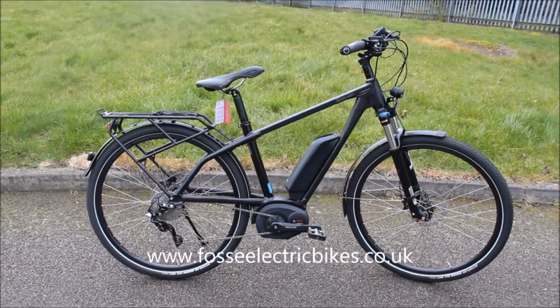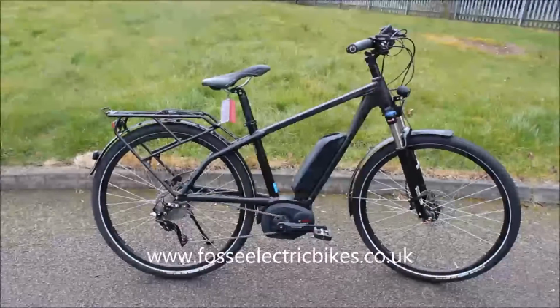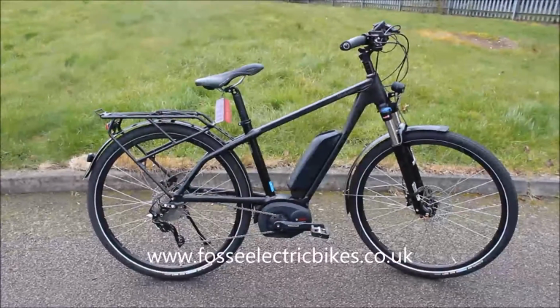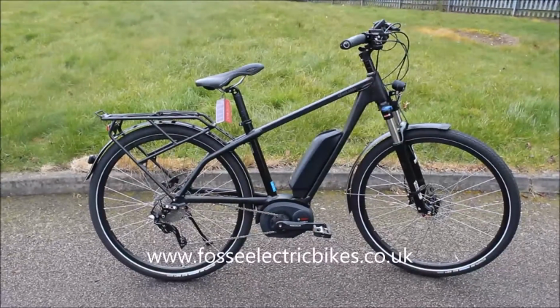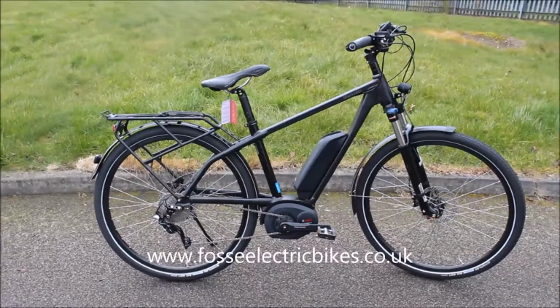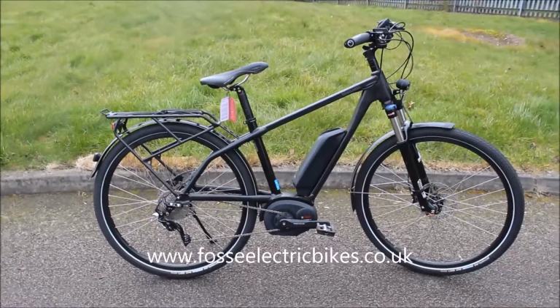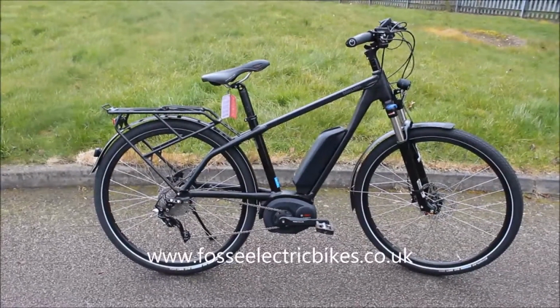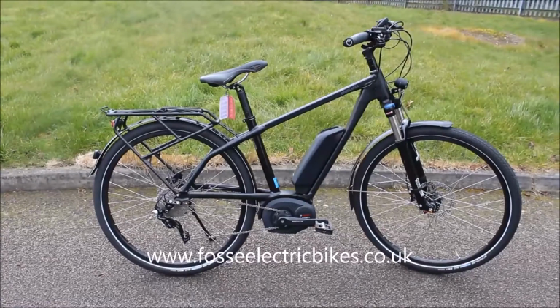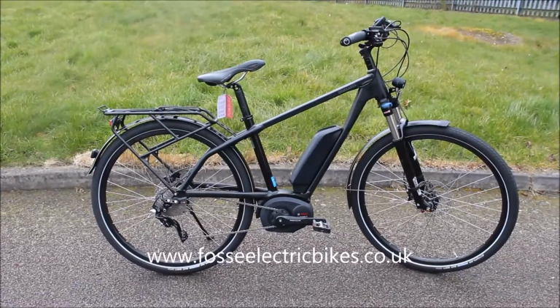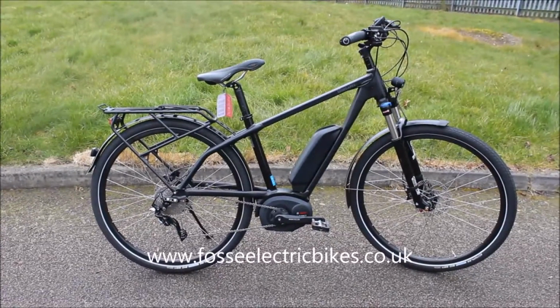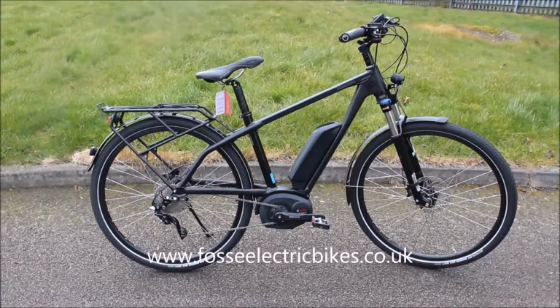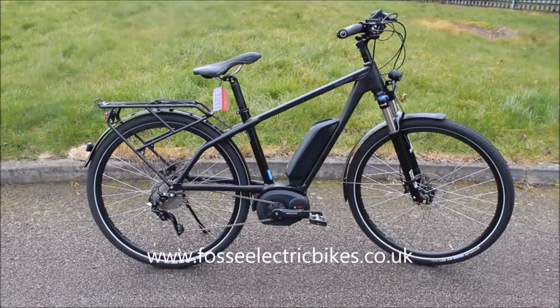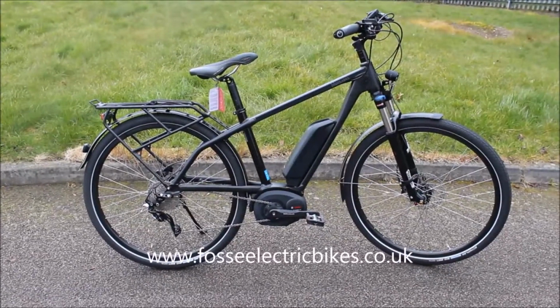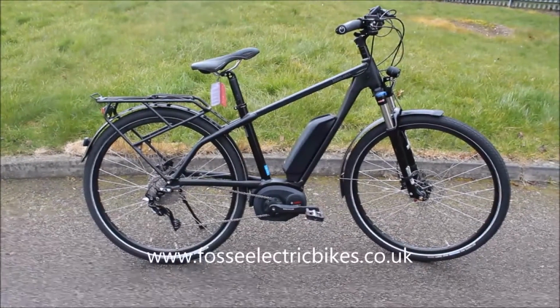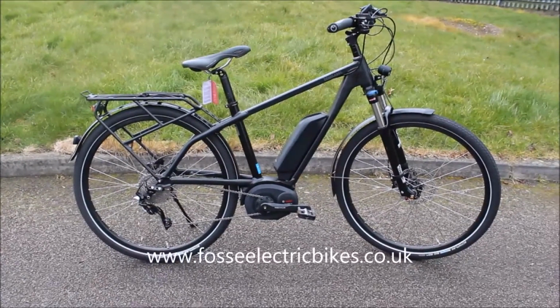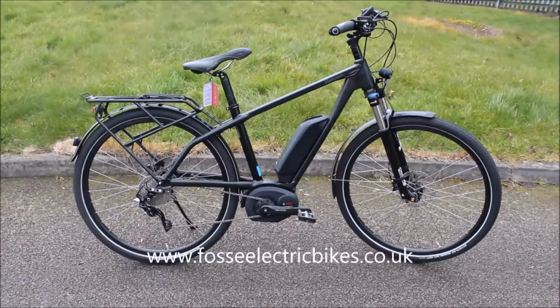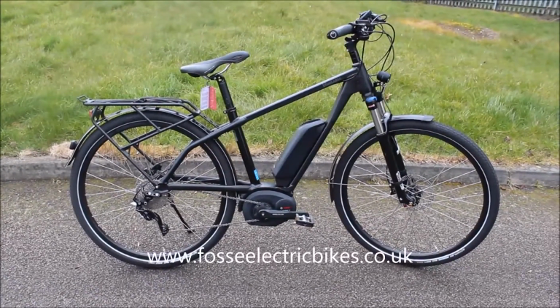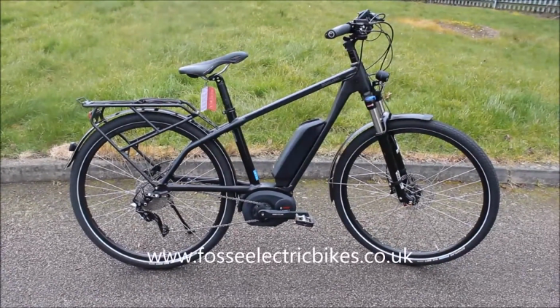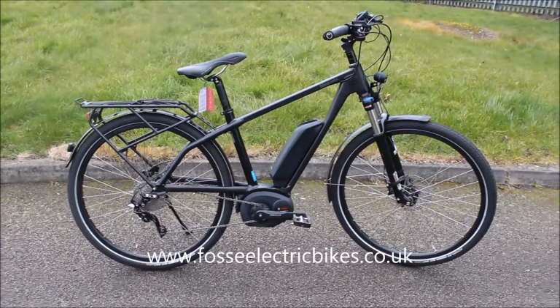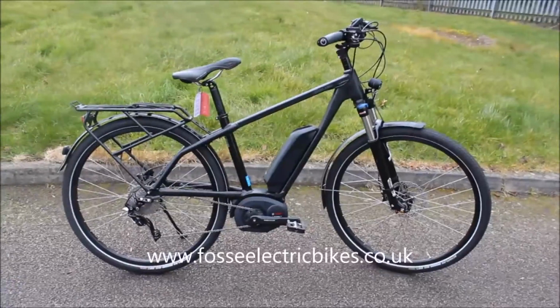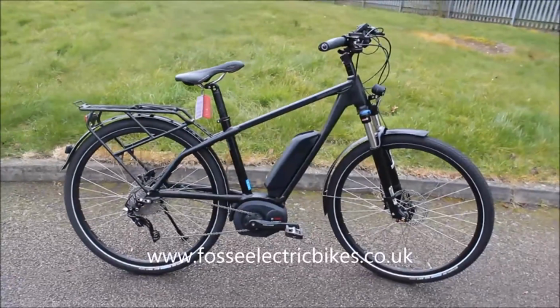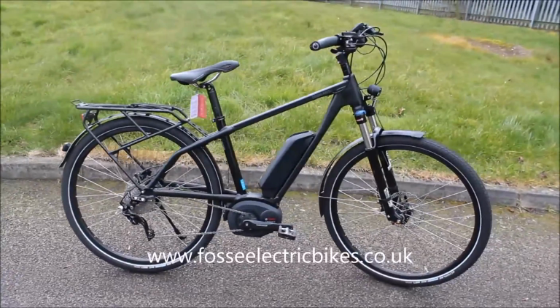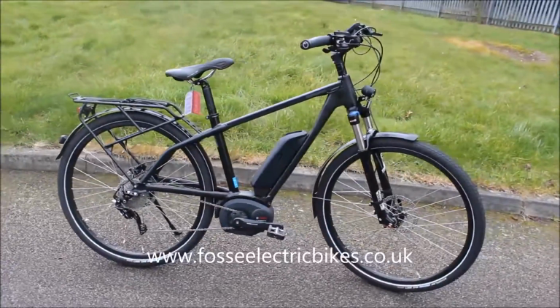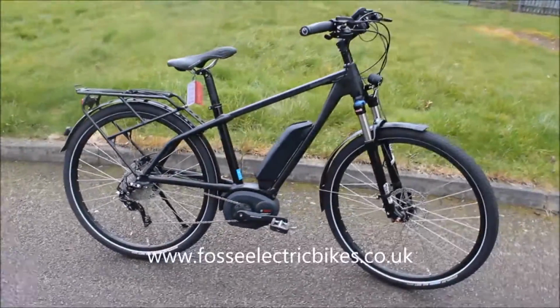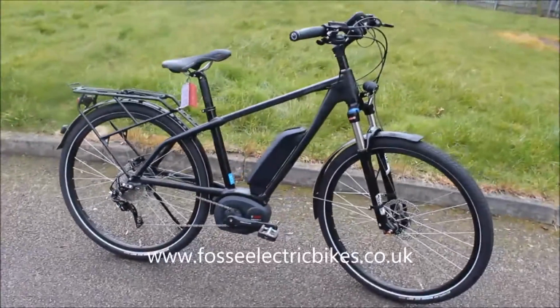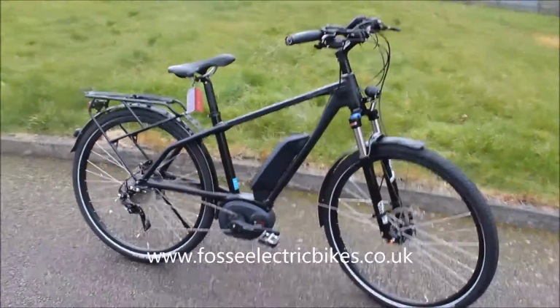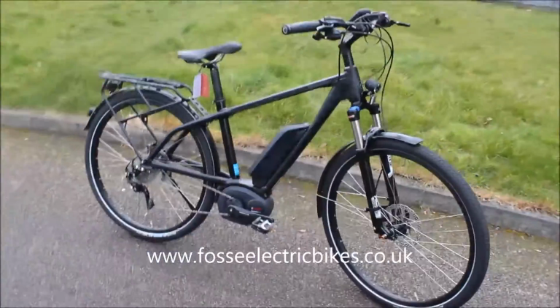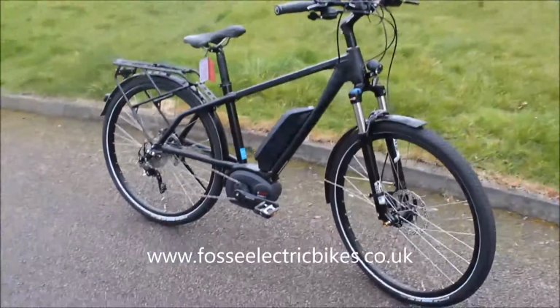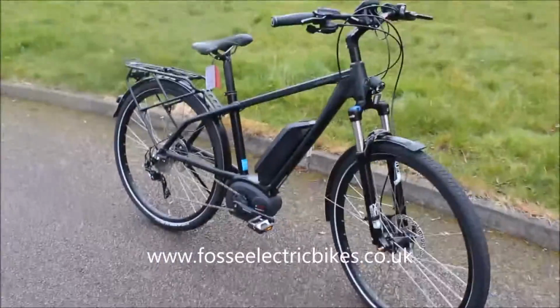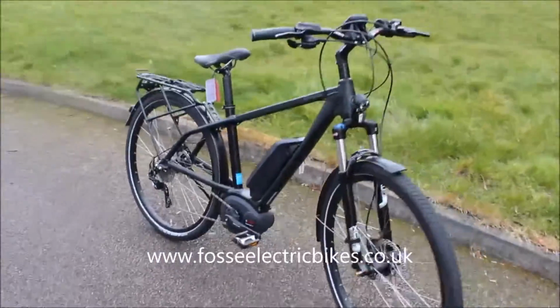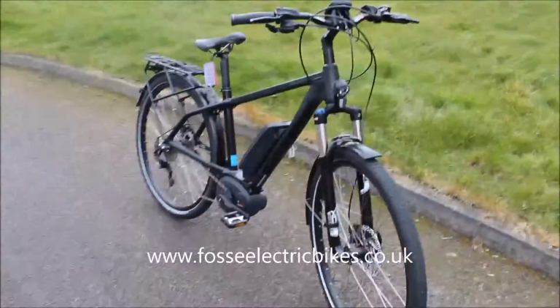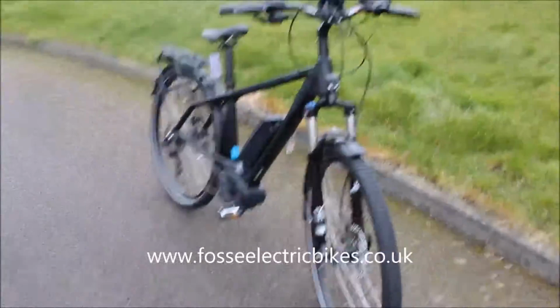Hi, welcome to Fosse Electric Bikes Review. Today we're going to be reviewing the Riese & Müller Blue Label Charger. As the name would suggest, this bike is a German-built bike, so the quality is evident and we'll give you a closer look.